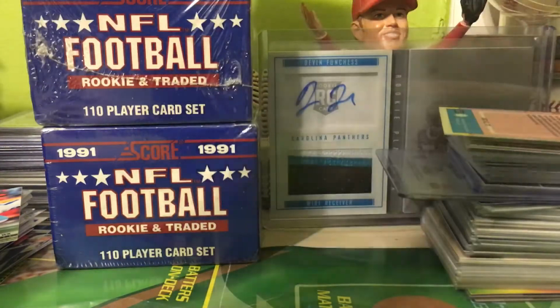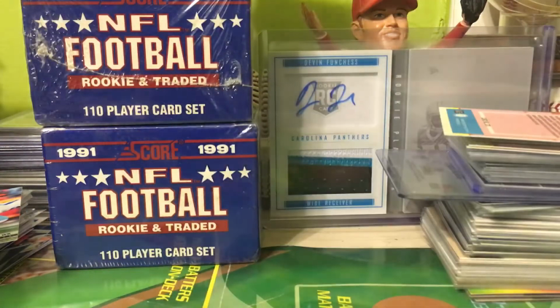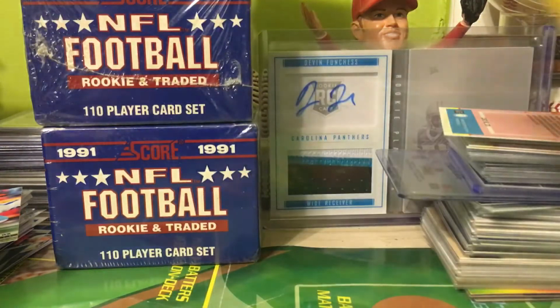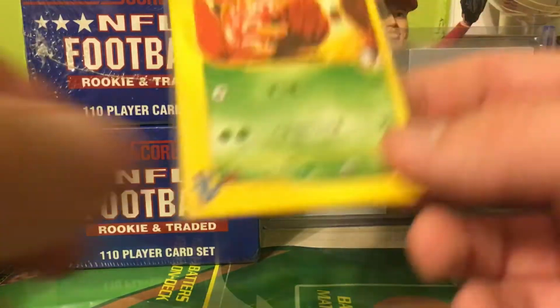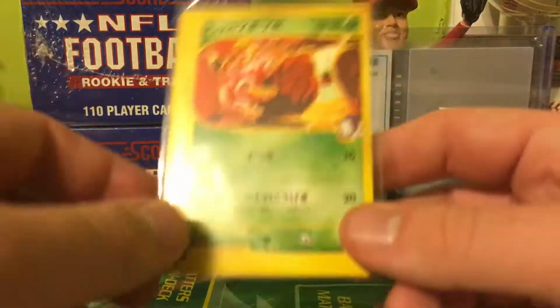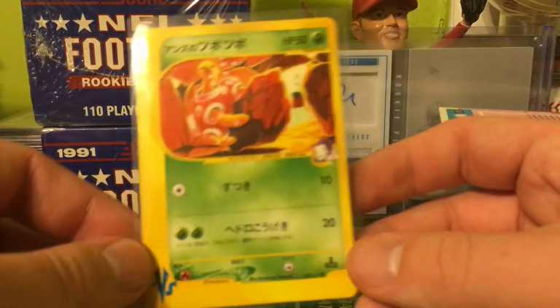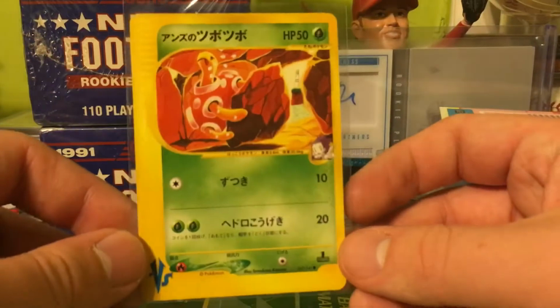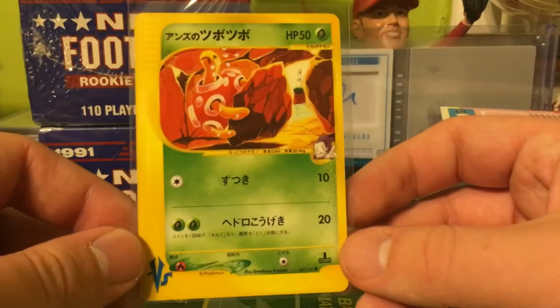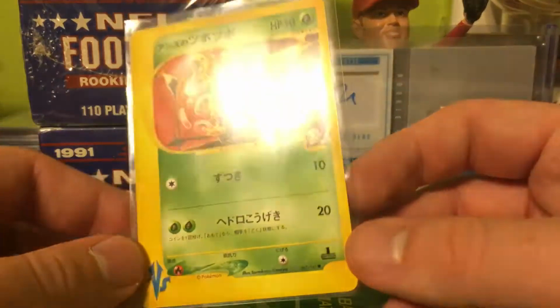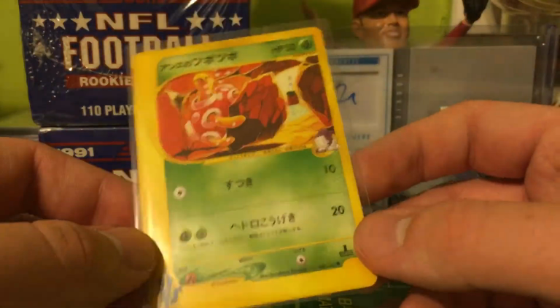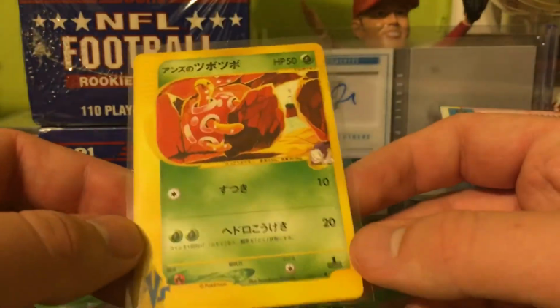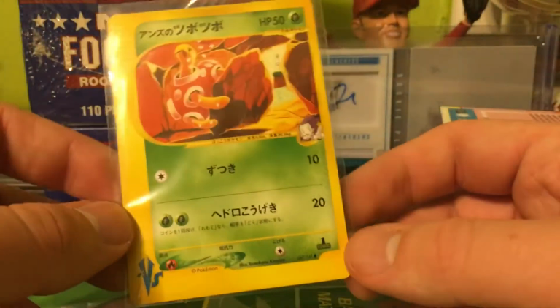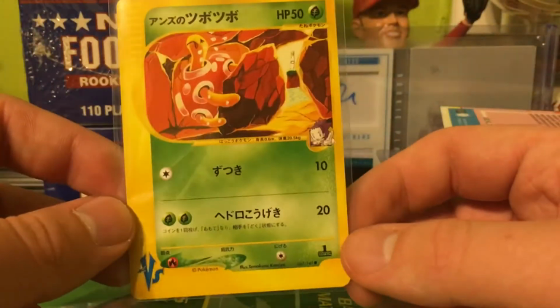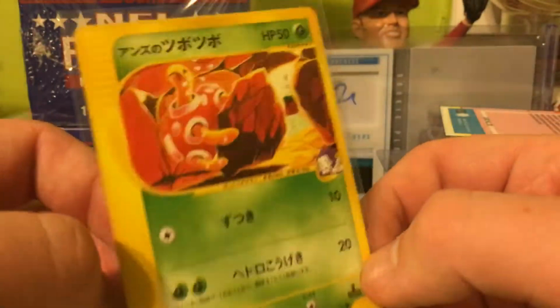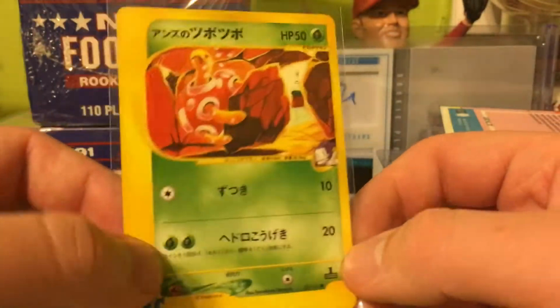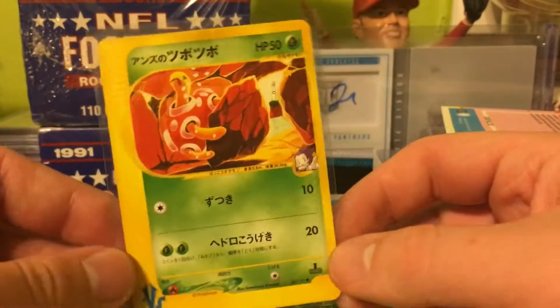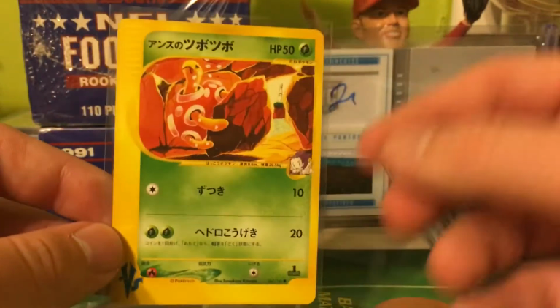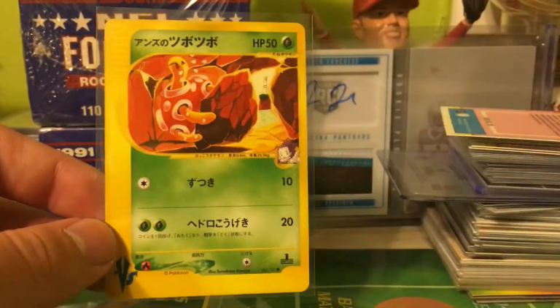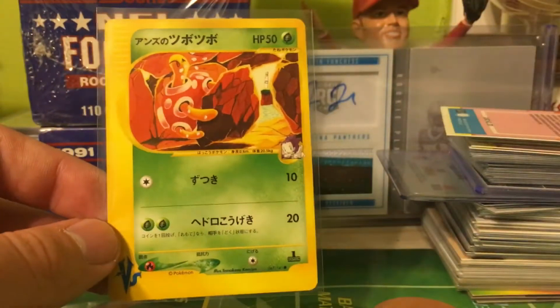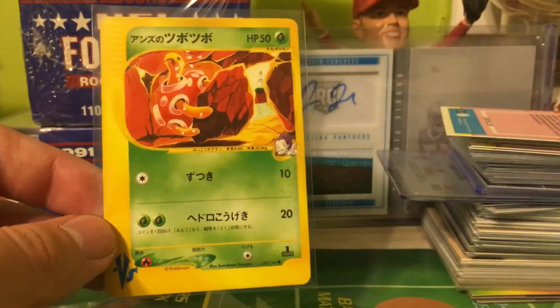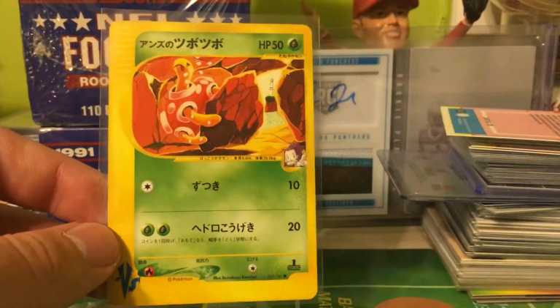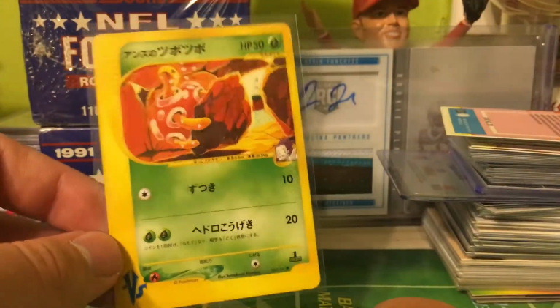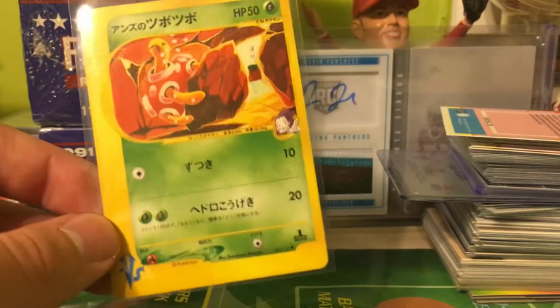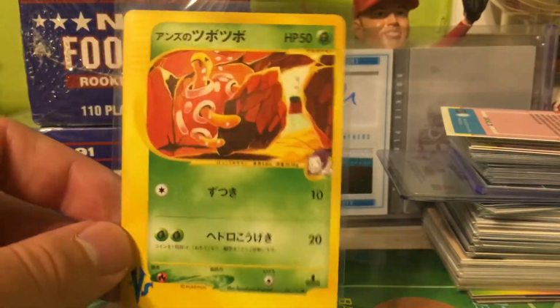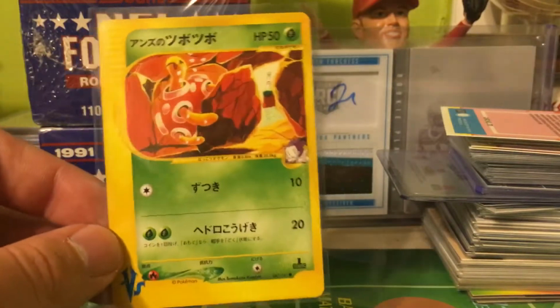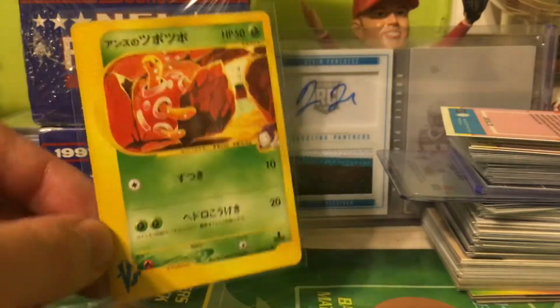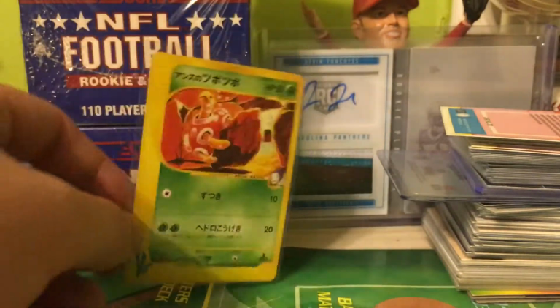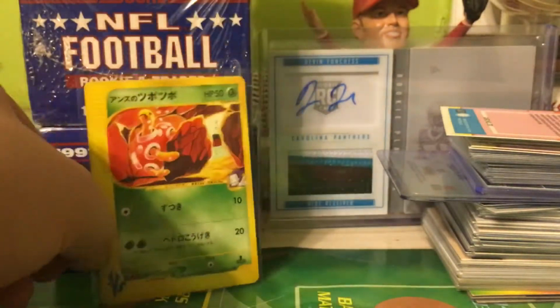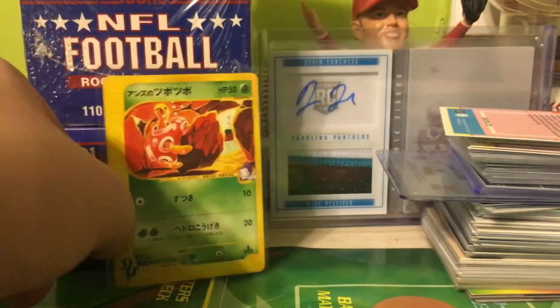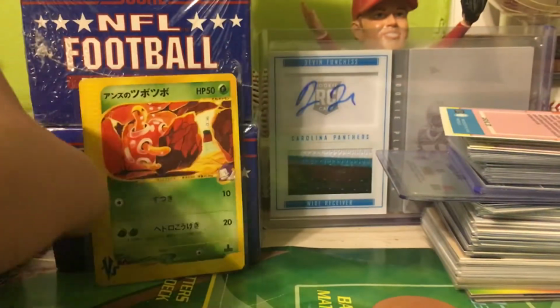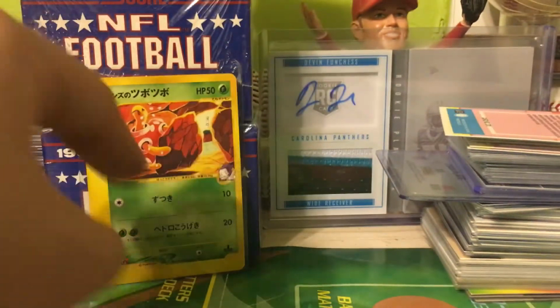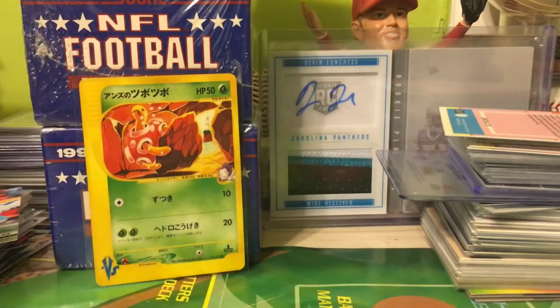My girlfriend got a cool Pokemon lot and there are some Japanese ones — this is a Shuckle, and as you guys know I like Shuckle and I like Psyduck, so that's pretty cool.